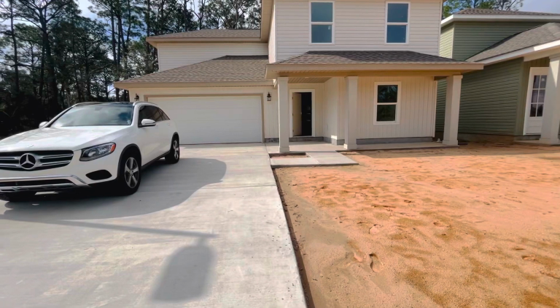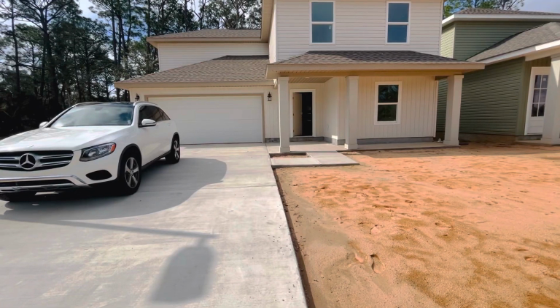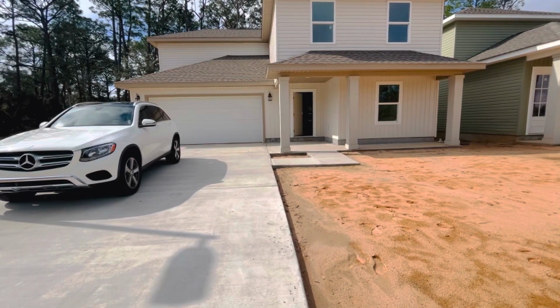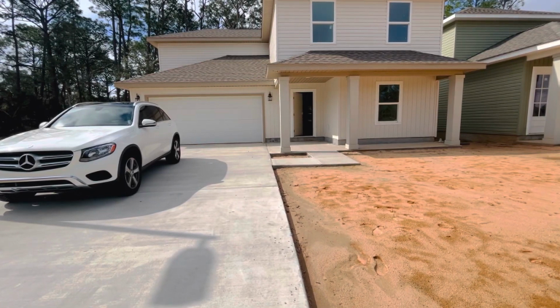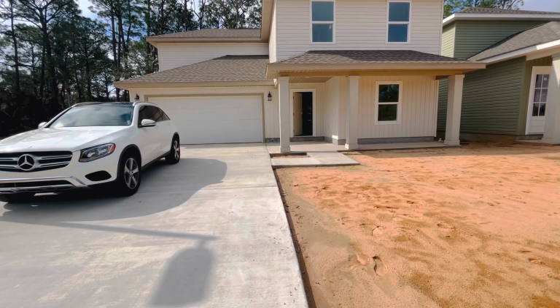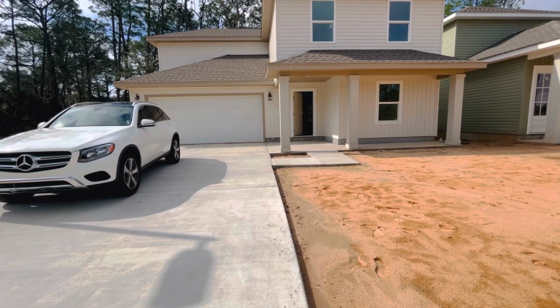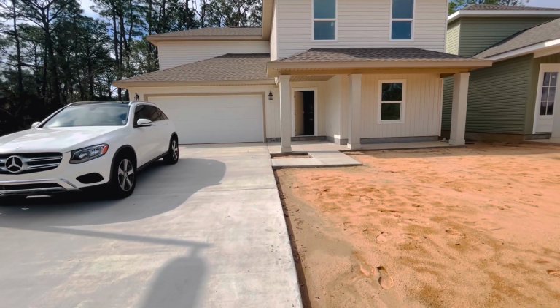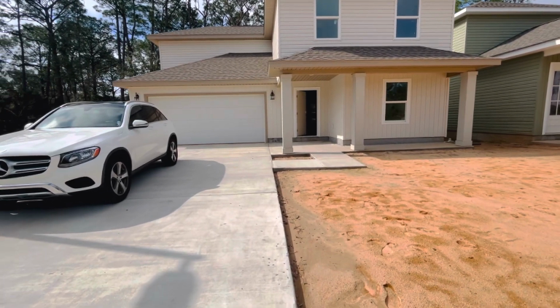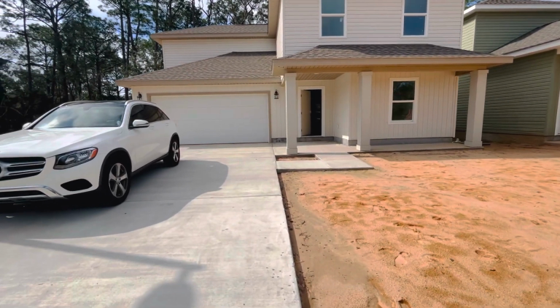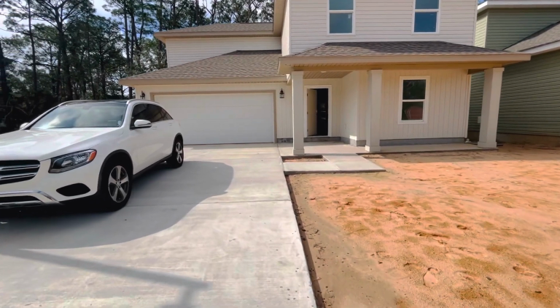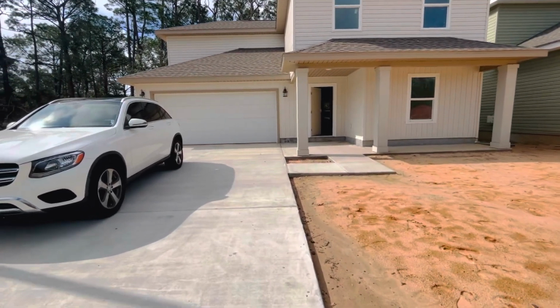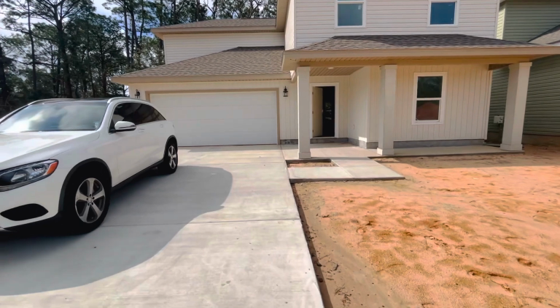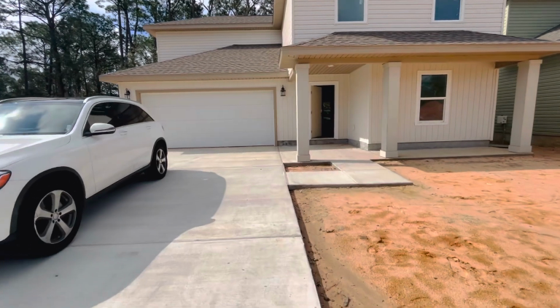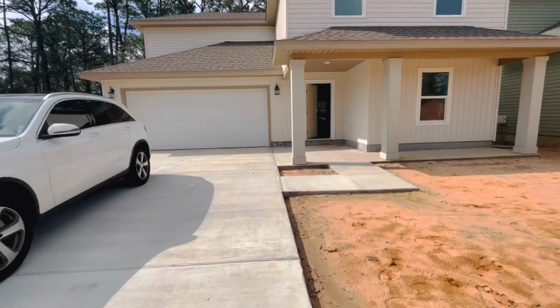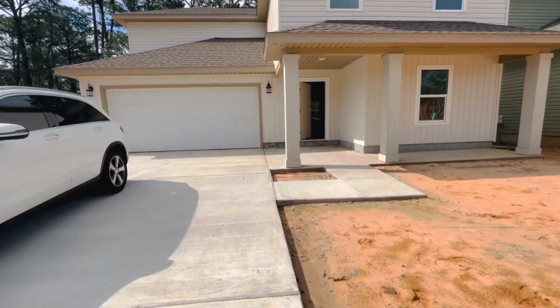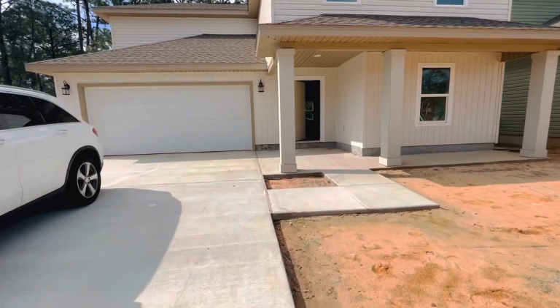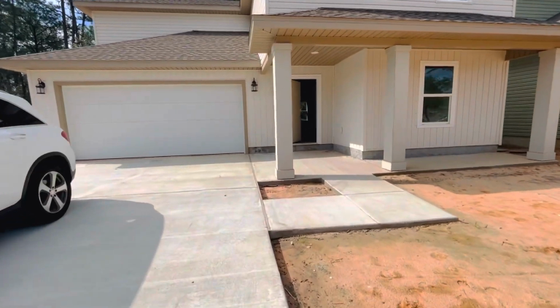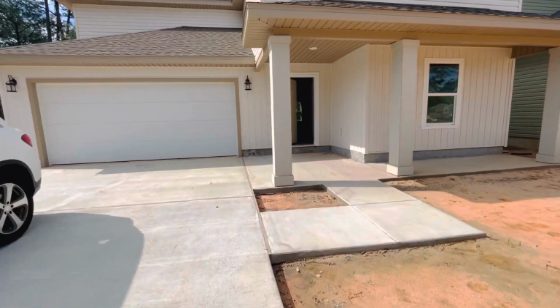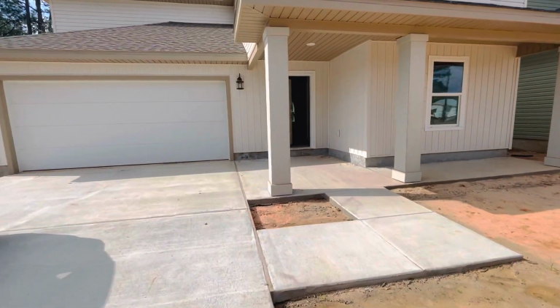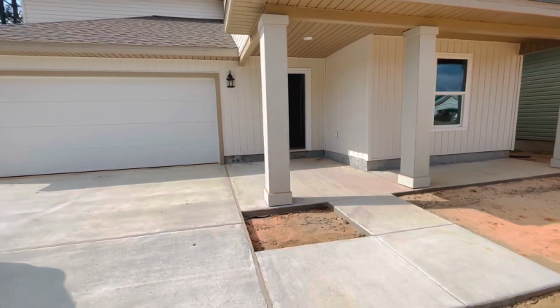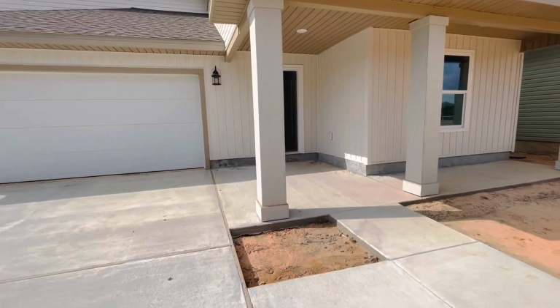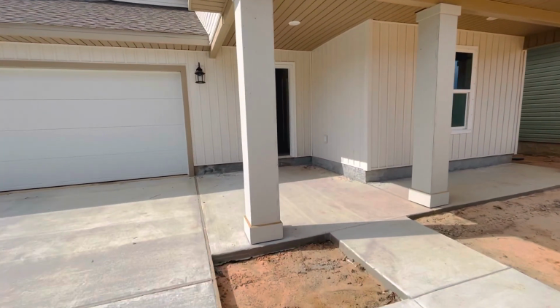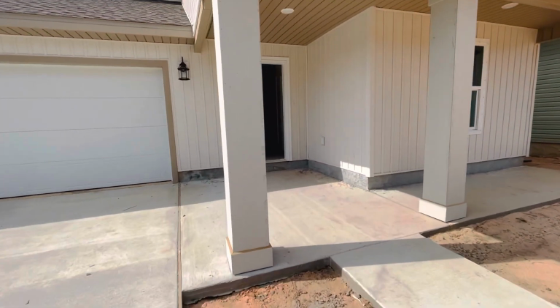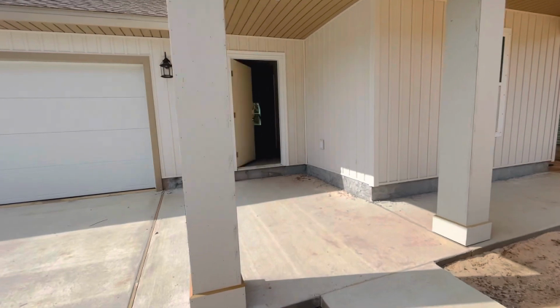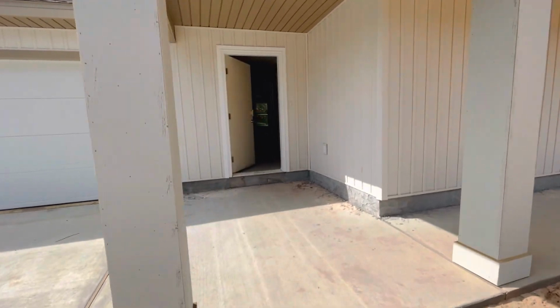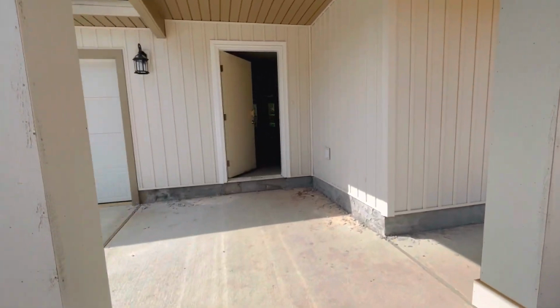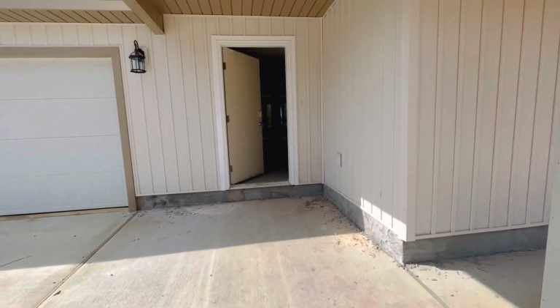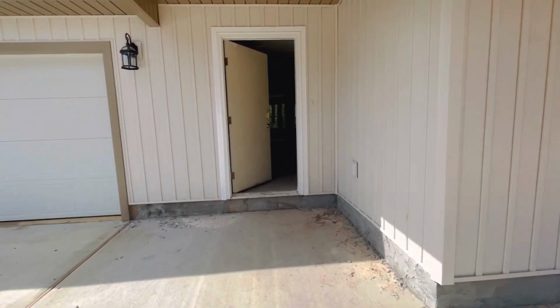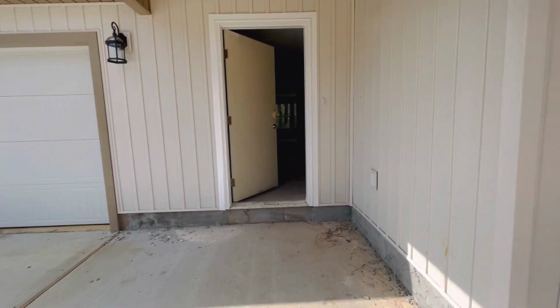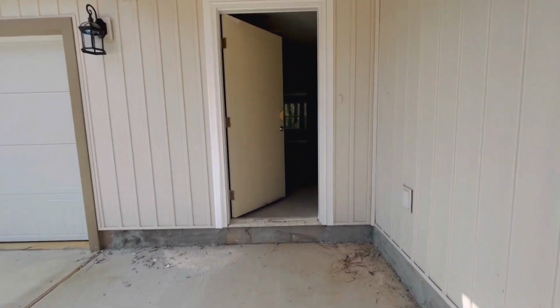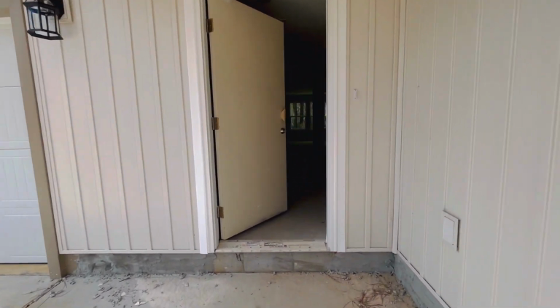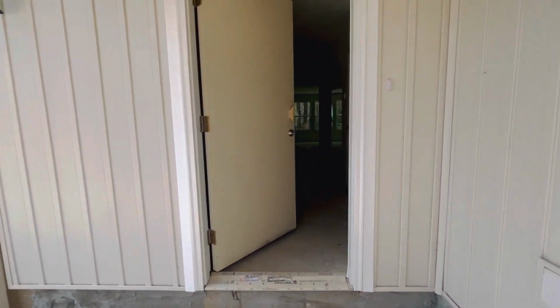Hi Neil, so this is an example of that floor plan that they are going to be building on Mavilla. I just came out here off of 98 where they already have one almost completed.